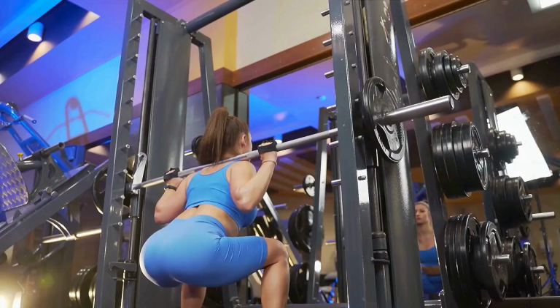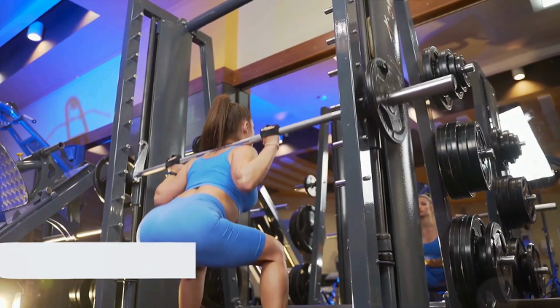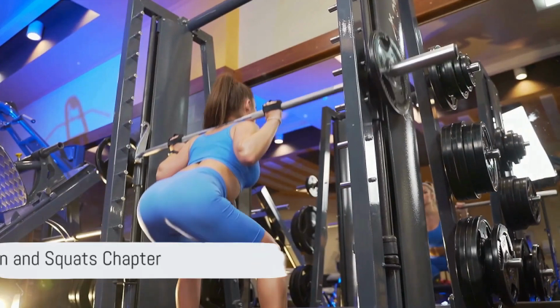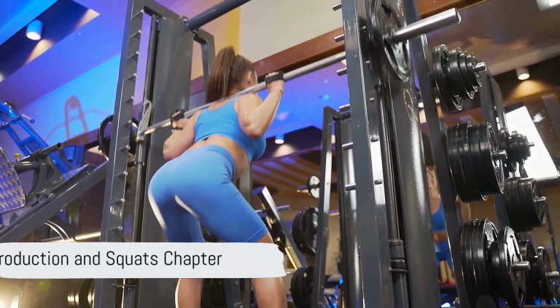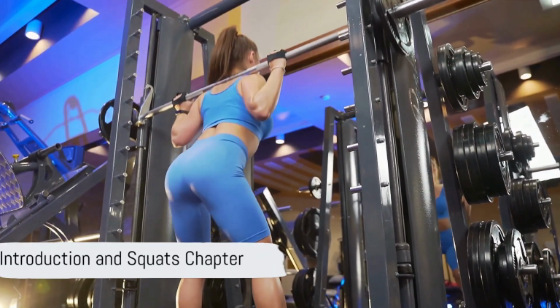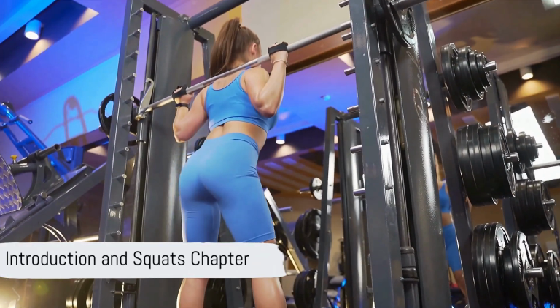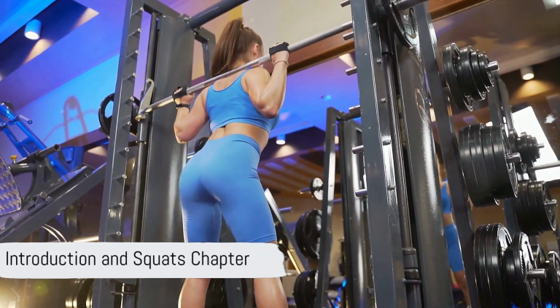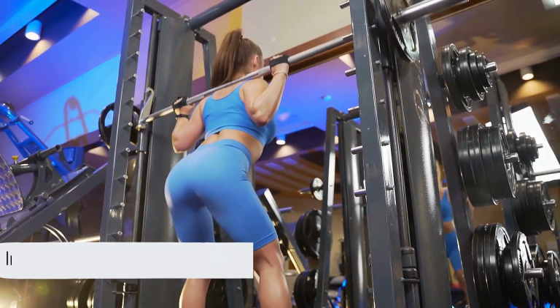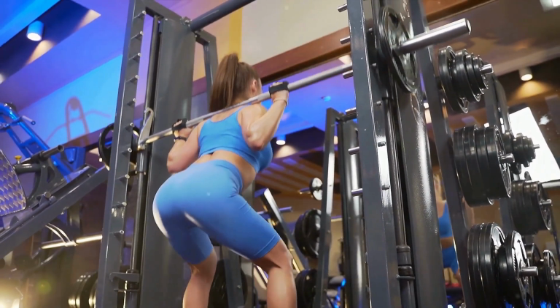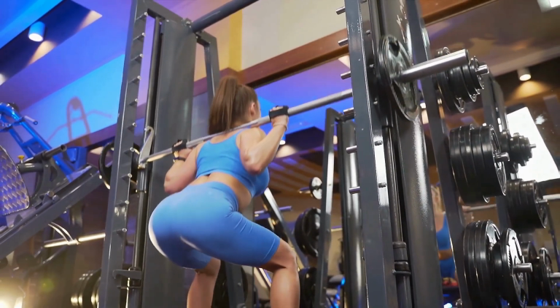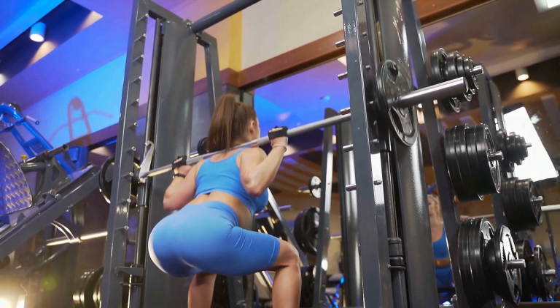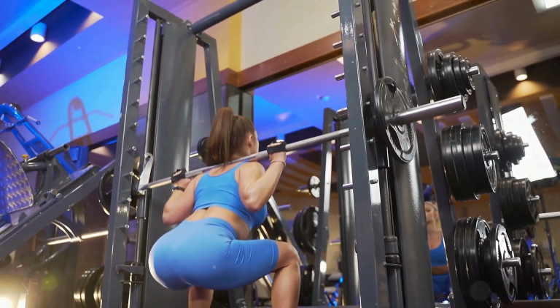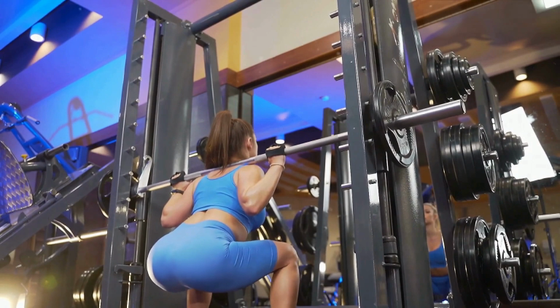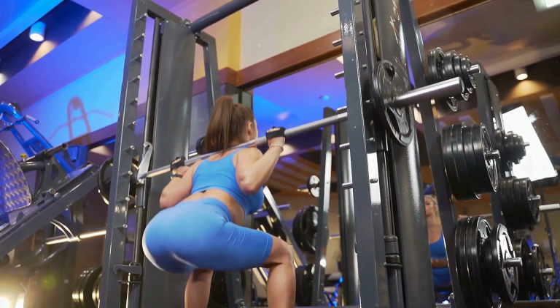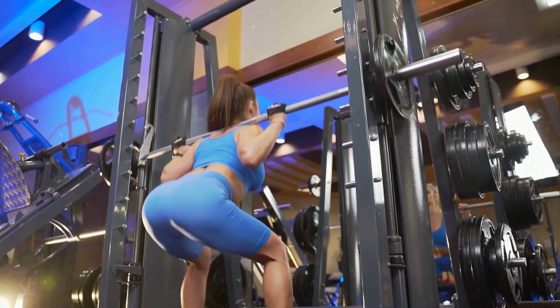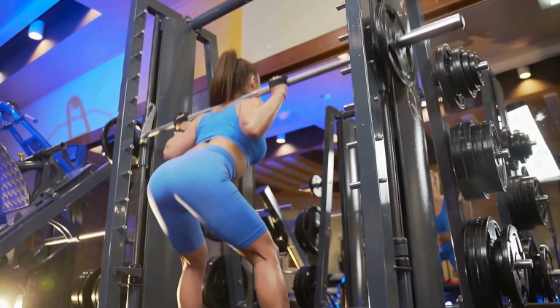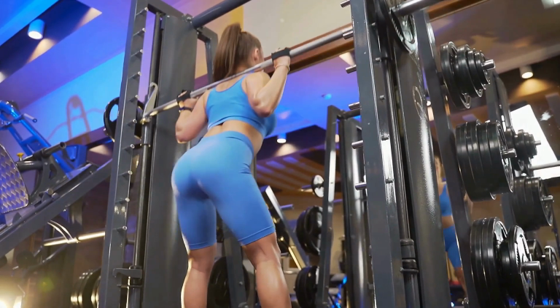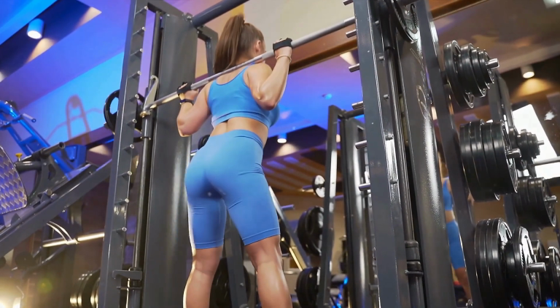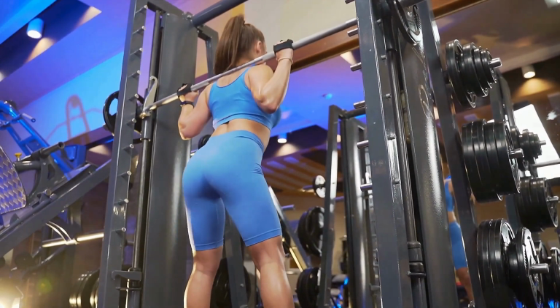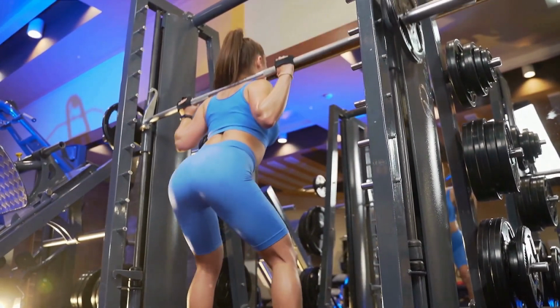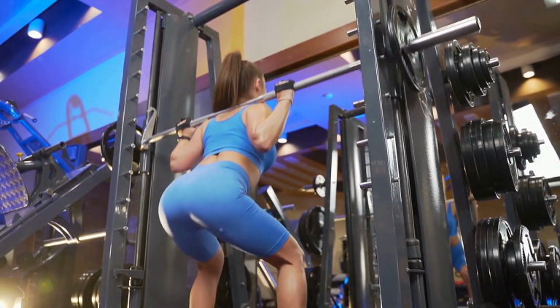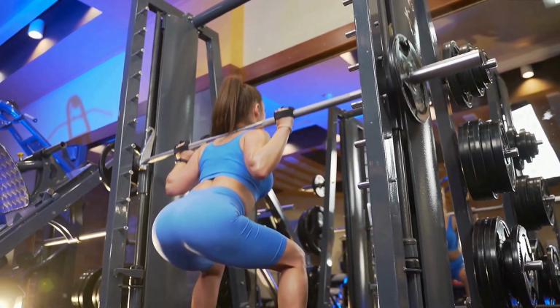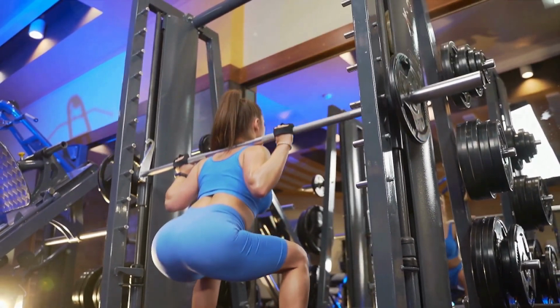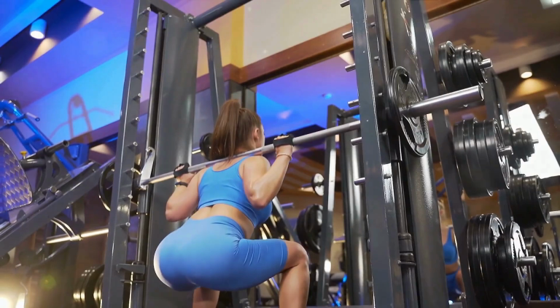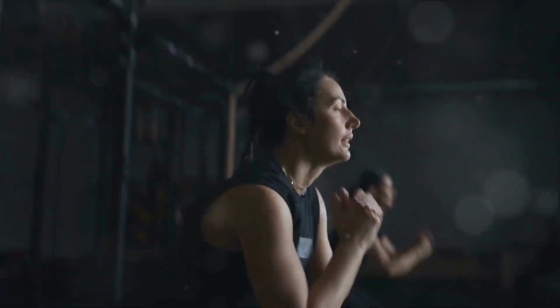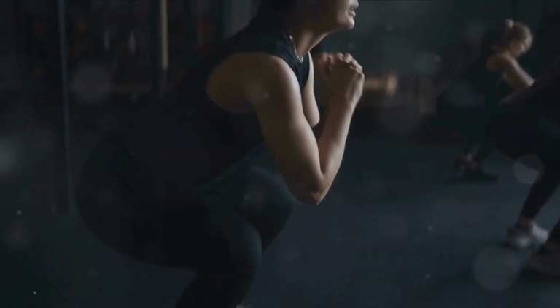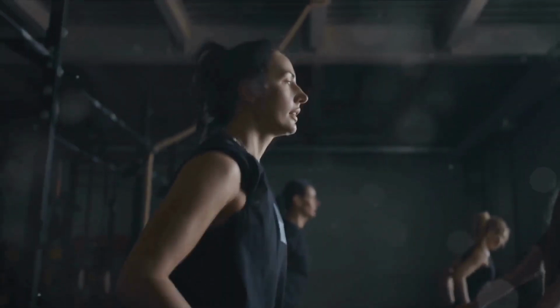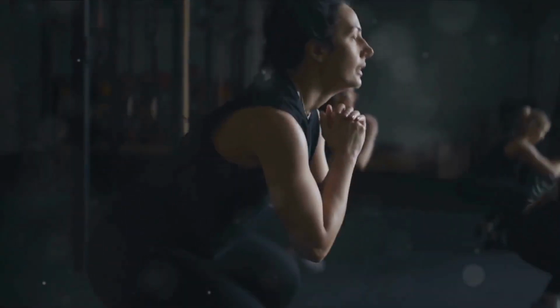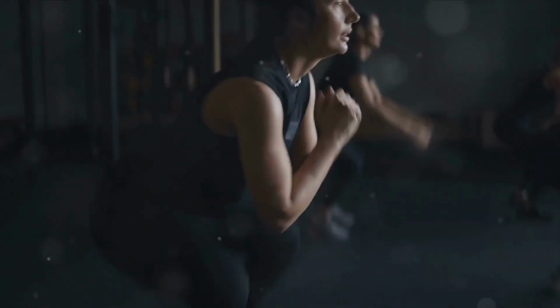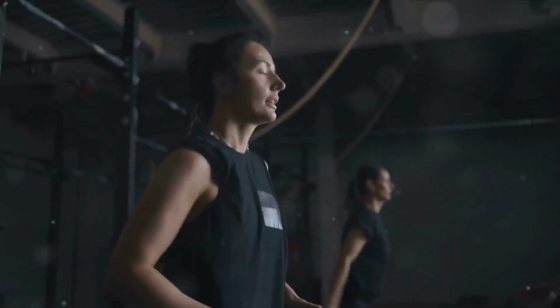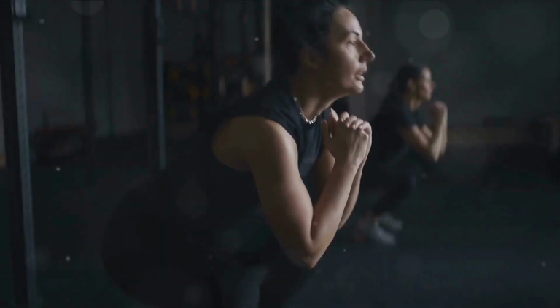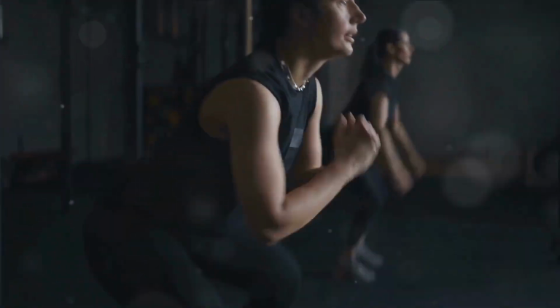Ever wondered how to achieve a firmer, more developed butt? It's a combination of strength training and toning exercises that can make that dream a reality. Today, we'll dive into 10 exercises designed to target that area and help you achieve your fitness goals.